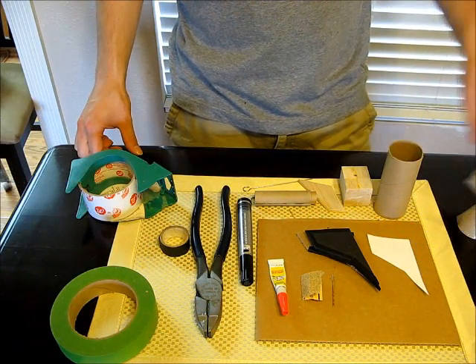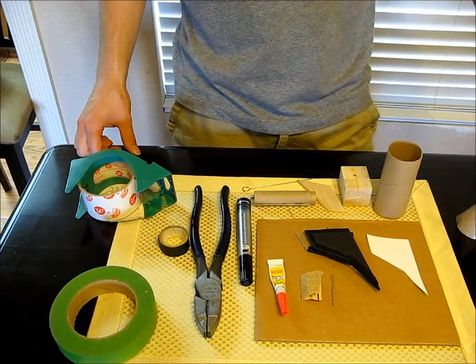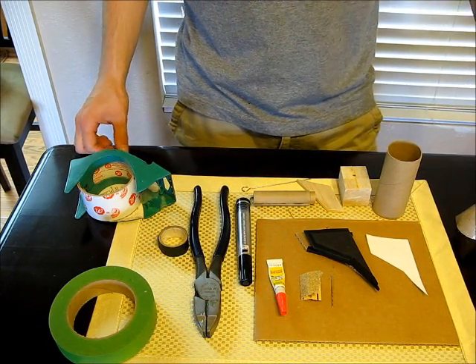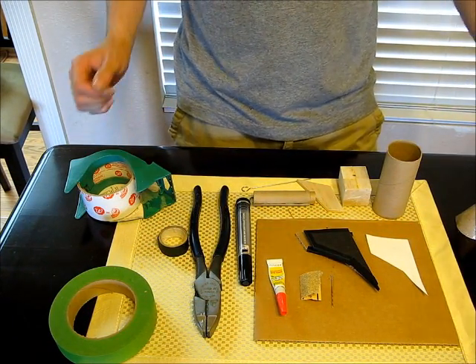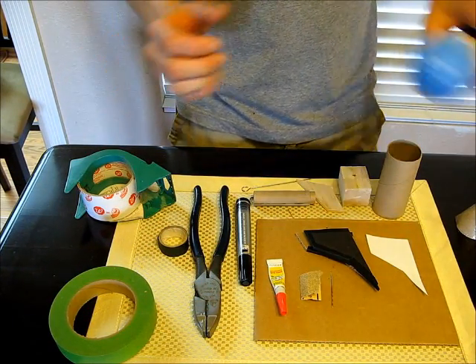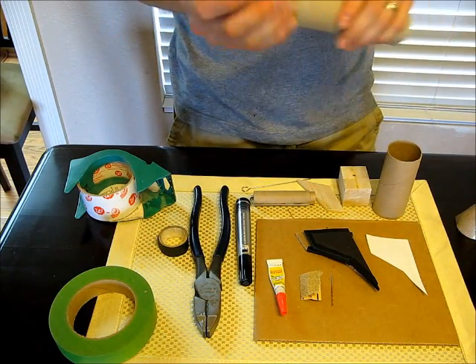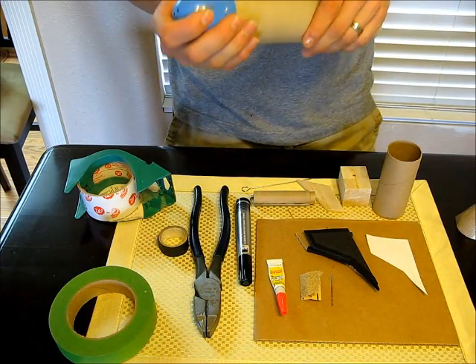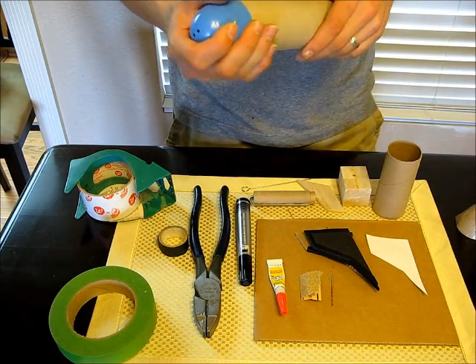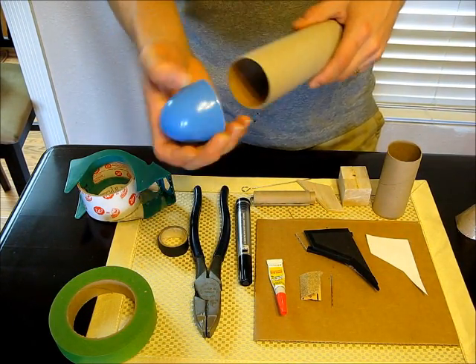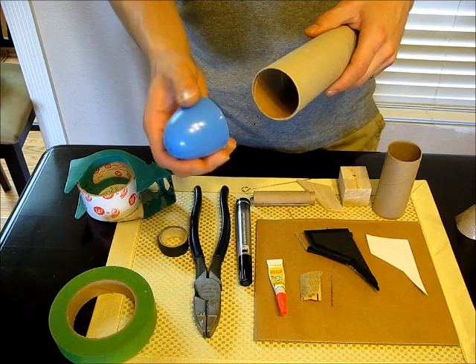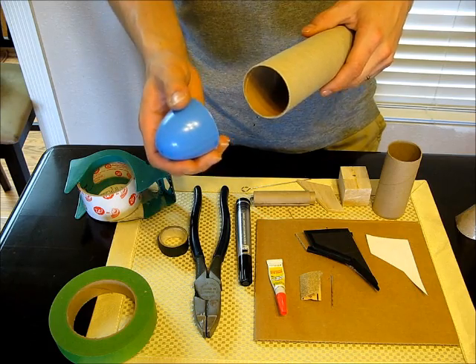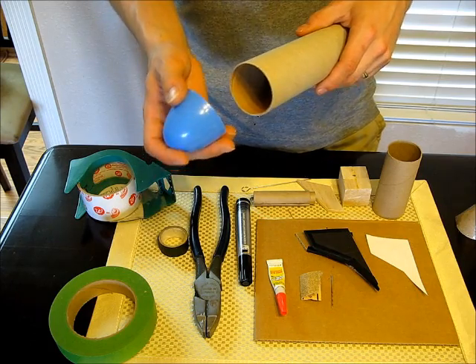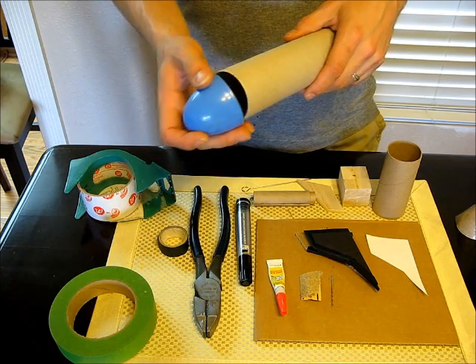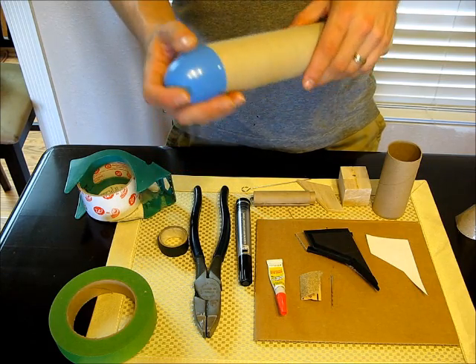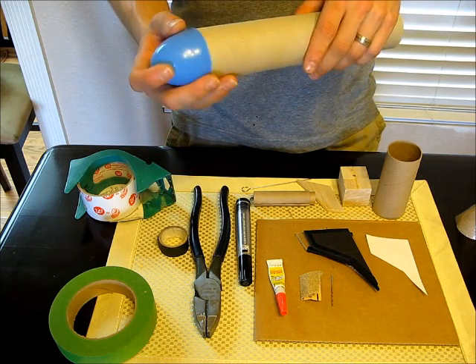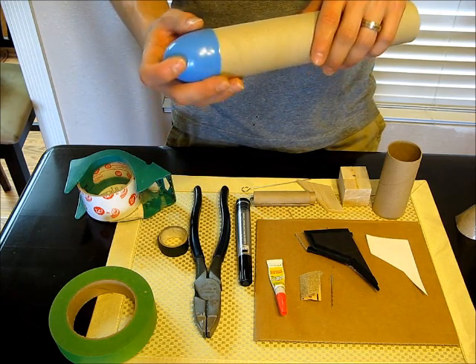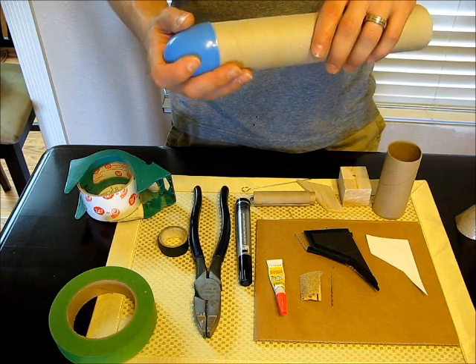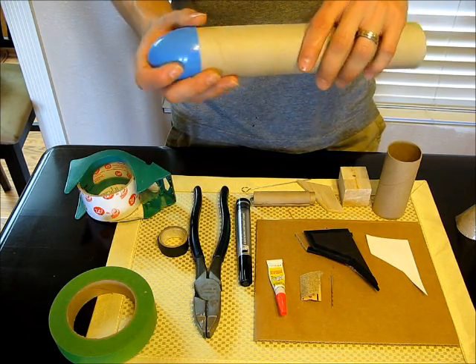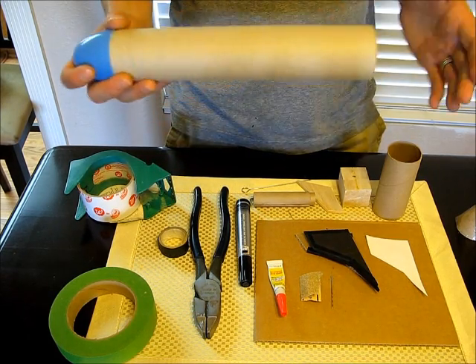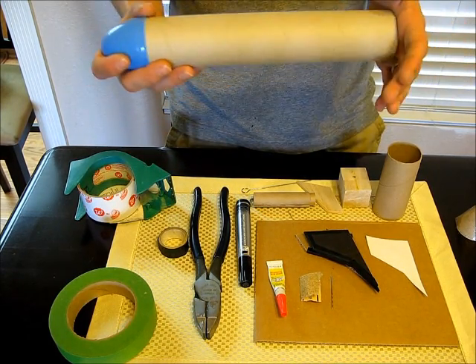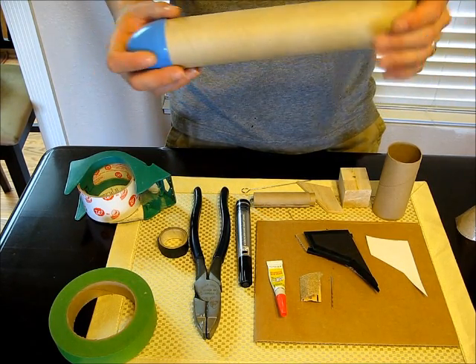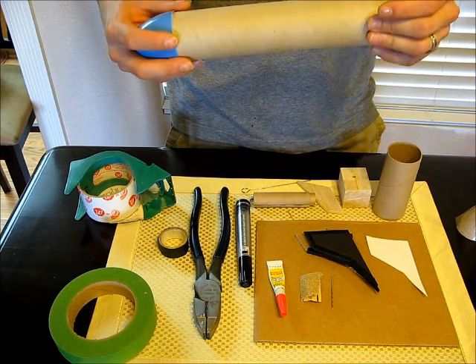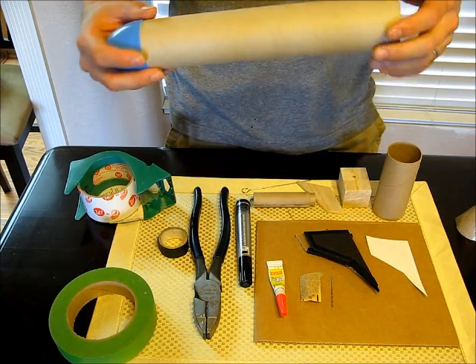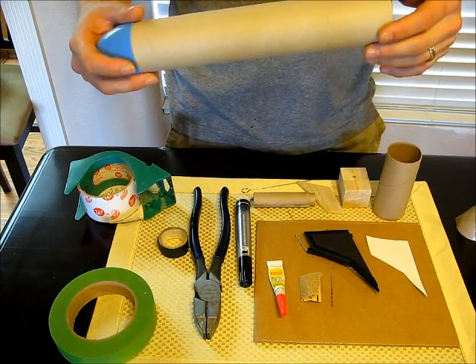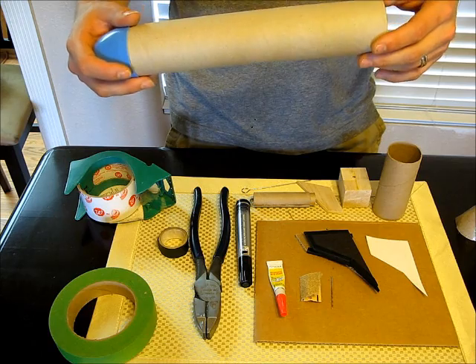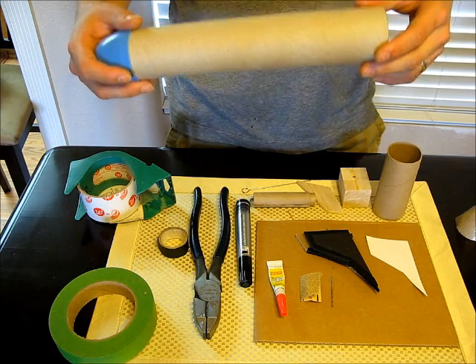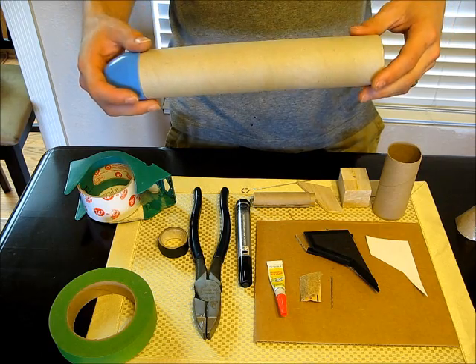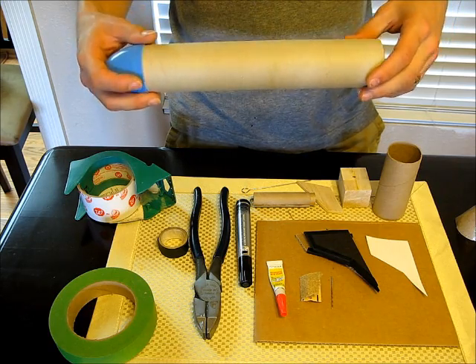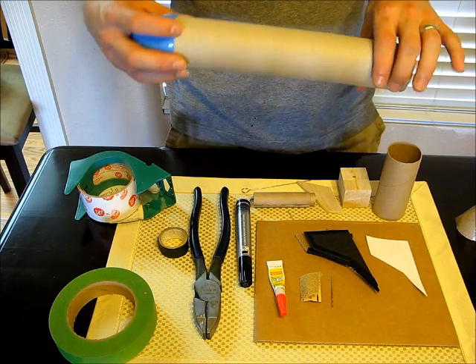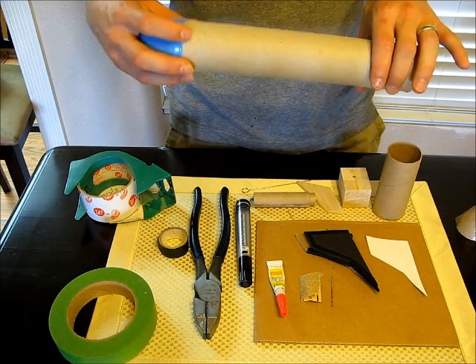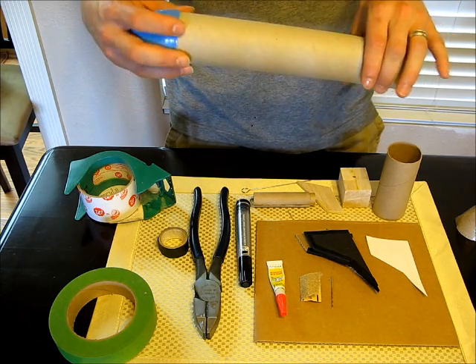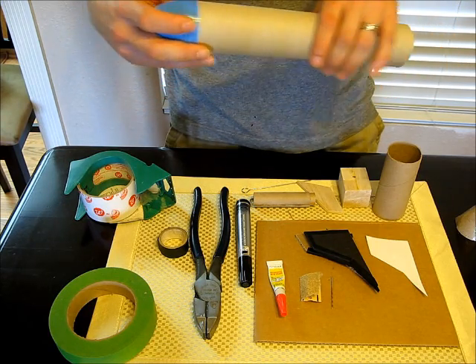I already talked about the idea of using an Easter egg as a nose cone. I'm going to go ahead and use that on a short stubby rocket — I'm going to make a nice short stubby one so it's easy to show on video, plus I don't have any short ones.